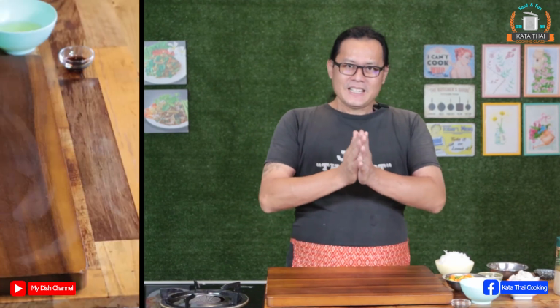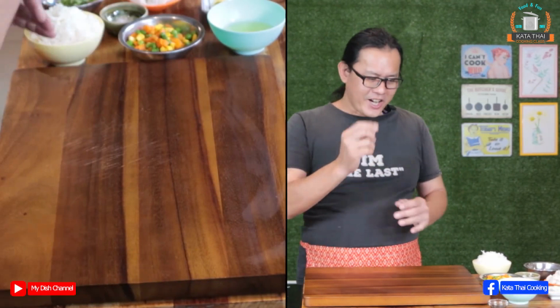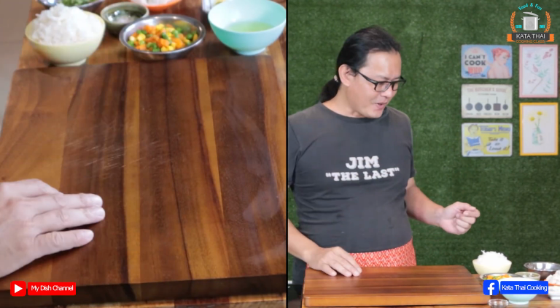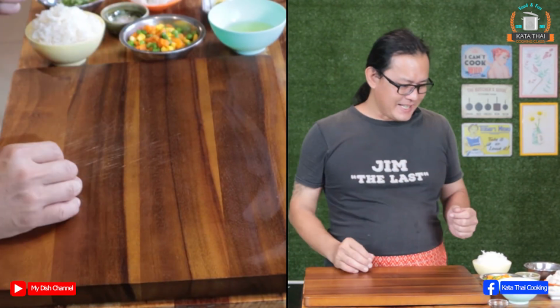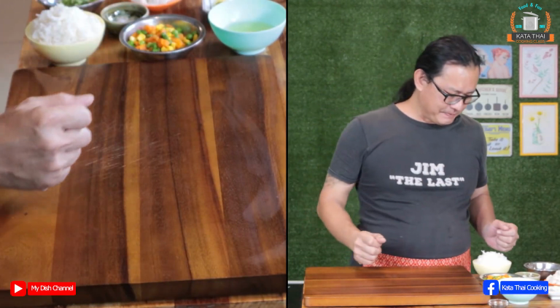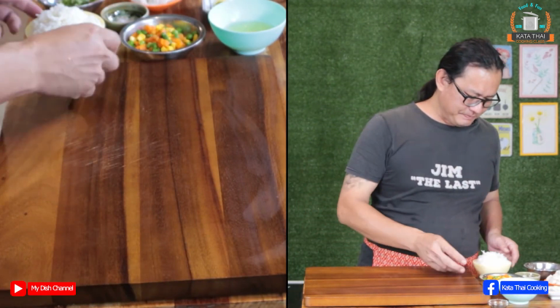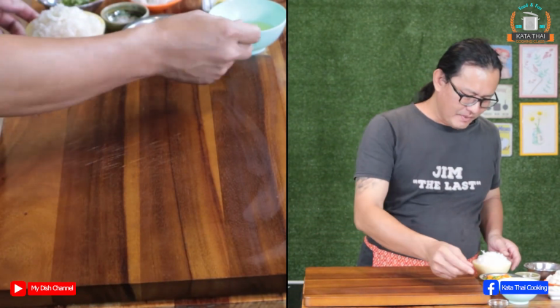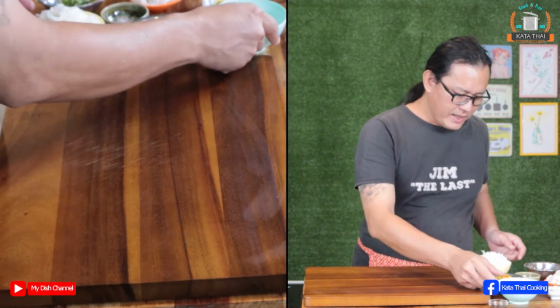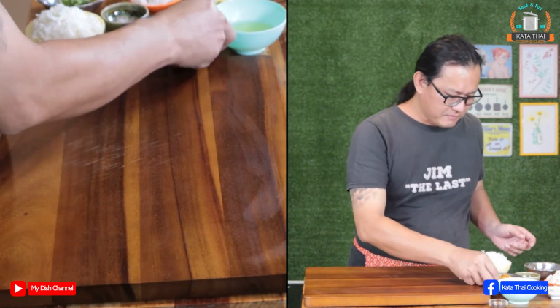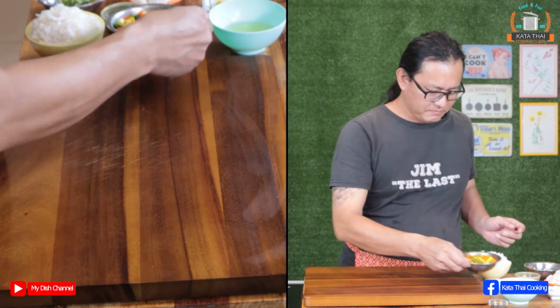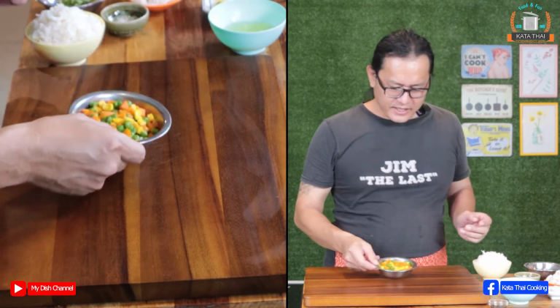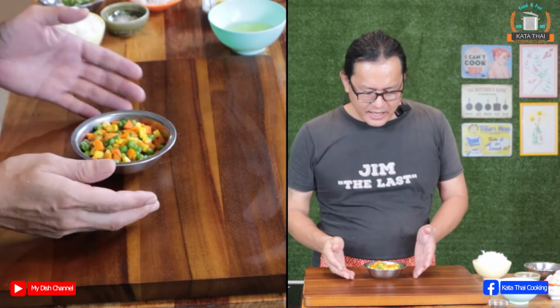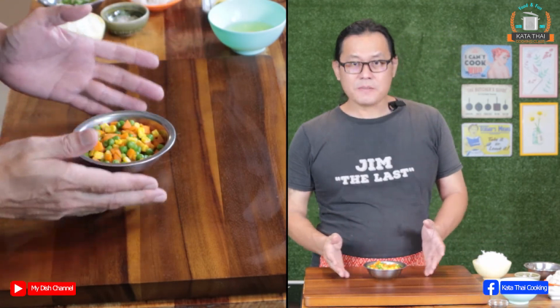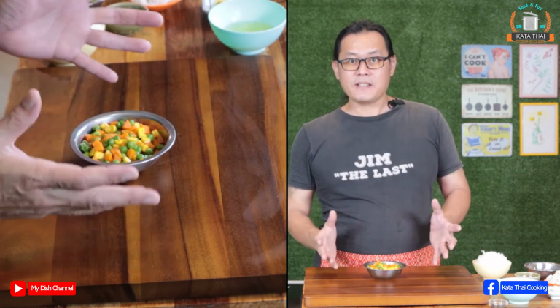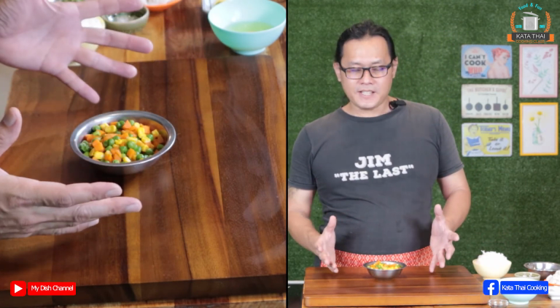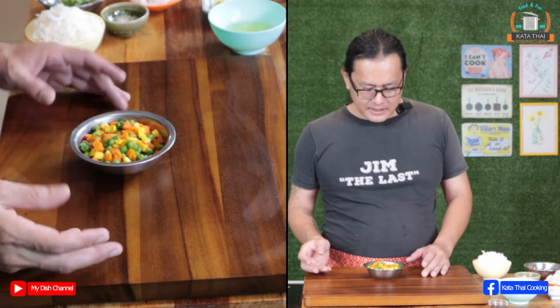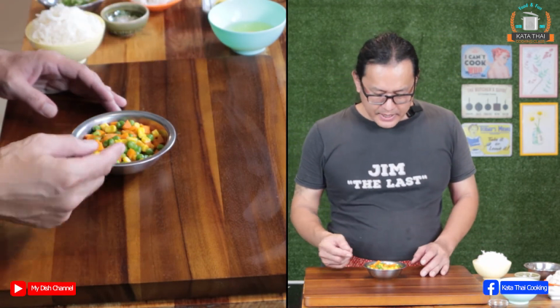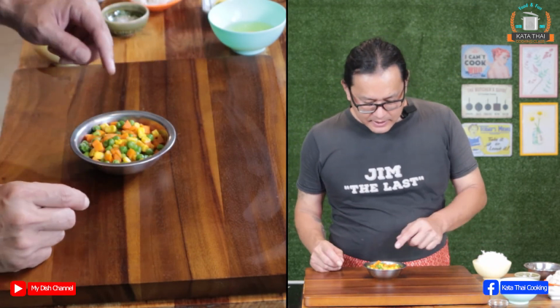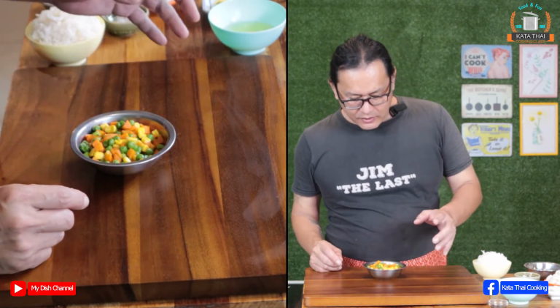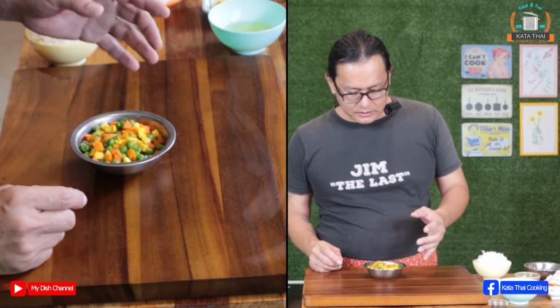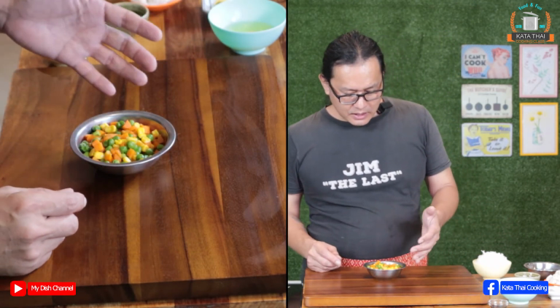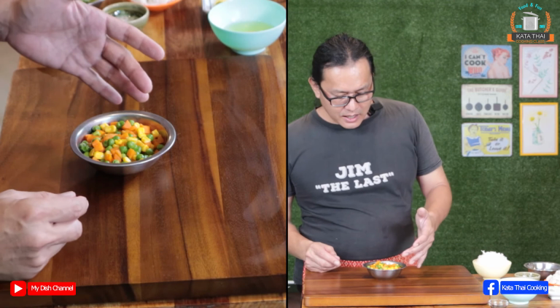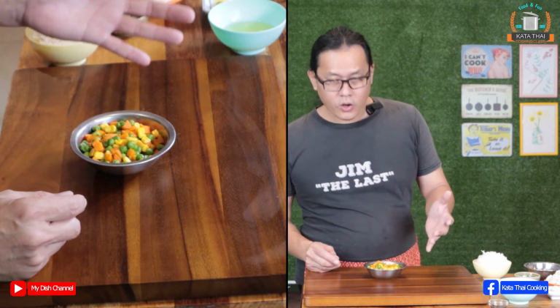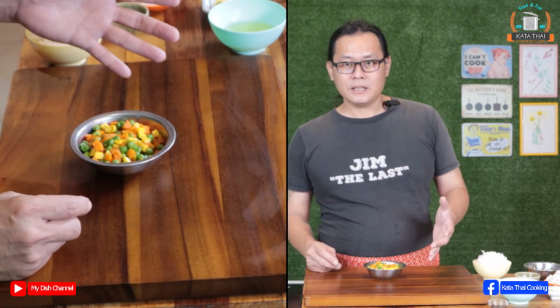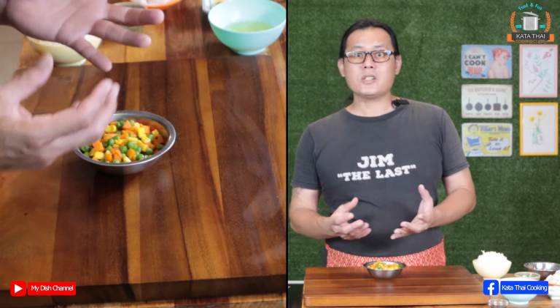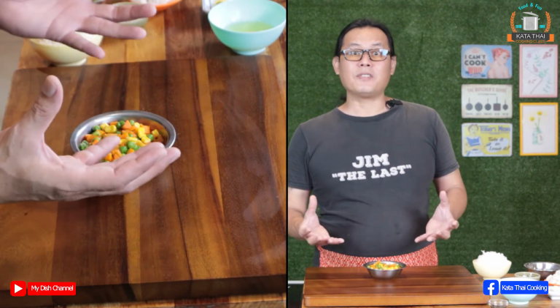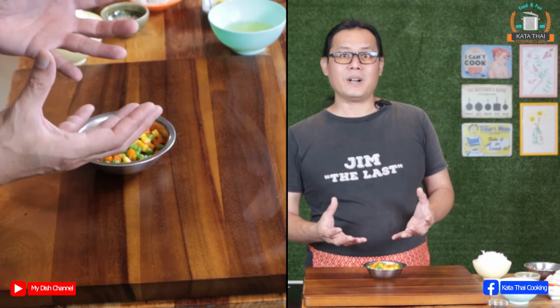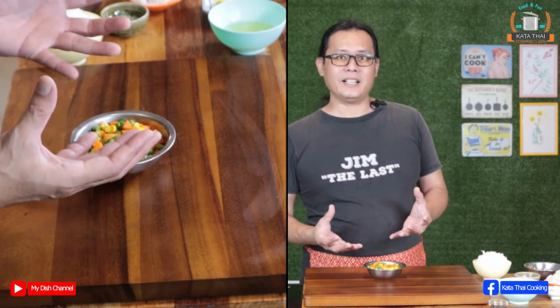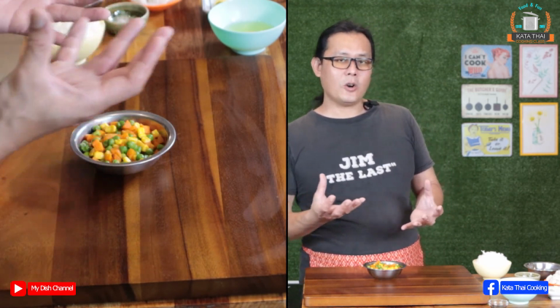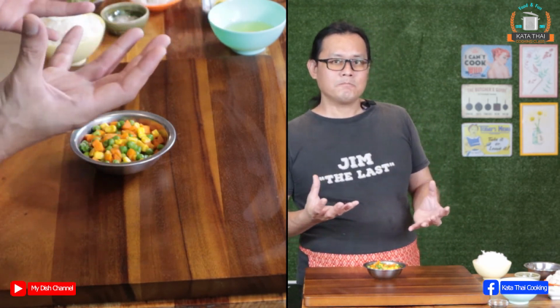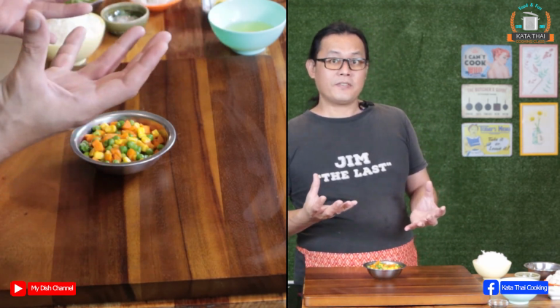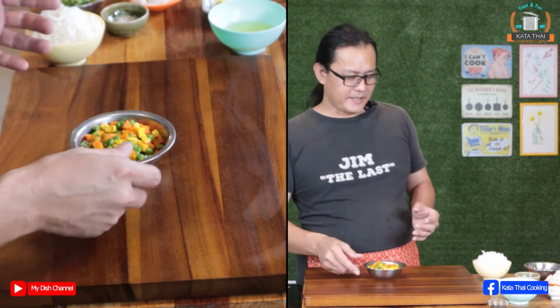Let's check out what we need. We need veggies. I use mixed veggies — peas, carrot, corn. I use the frozen ones and defrost them.